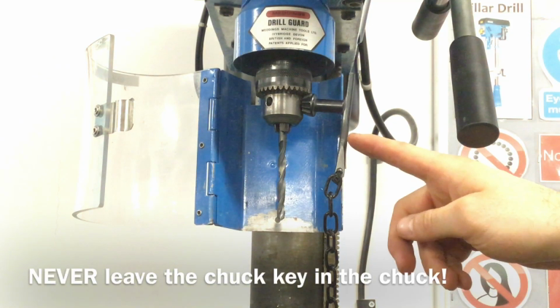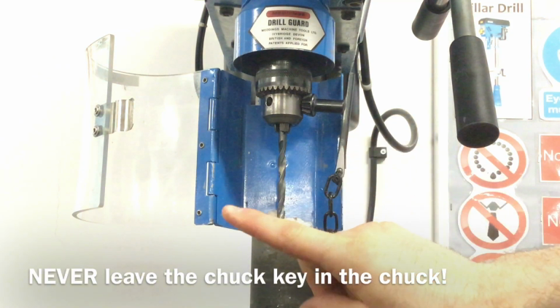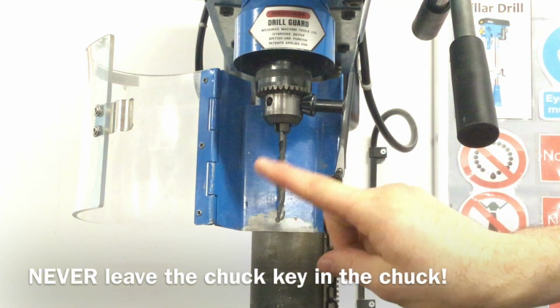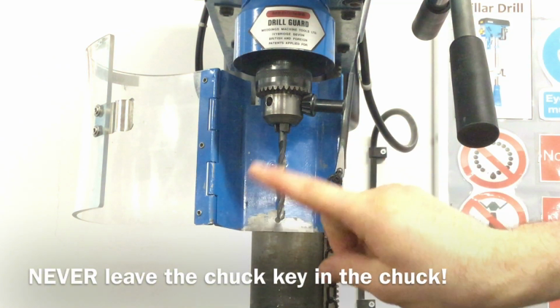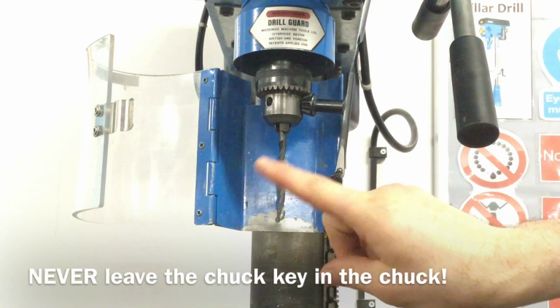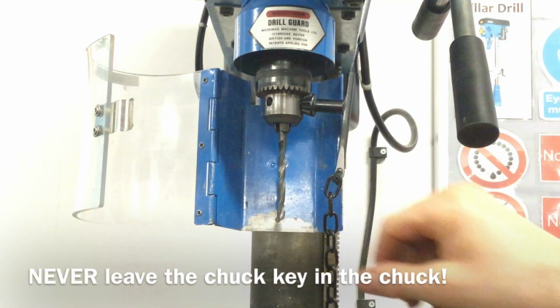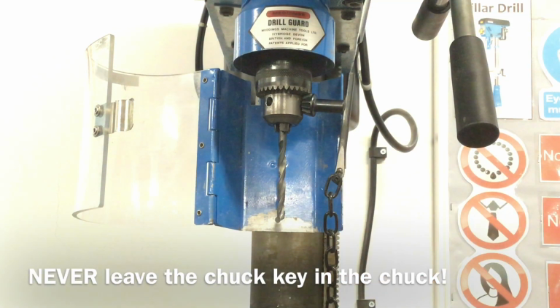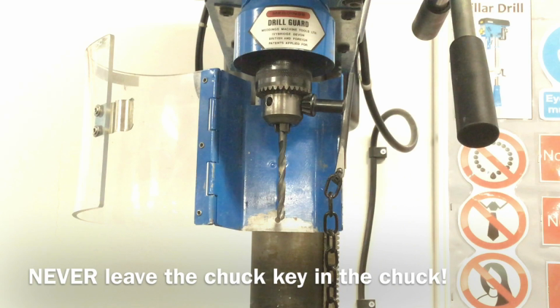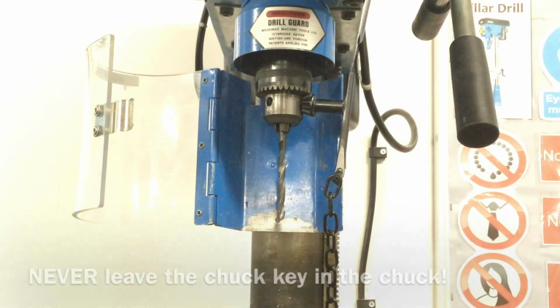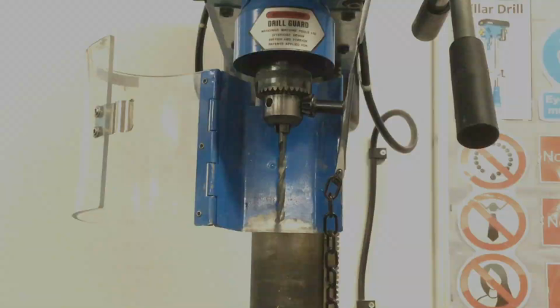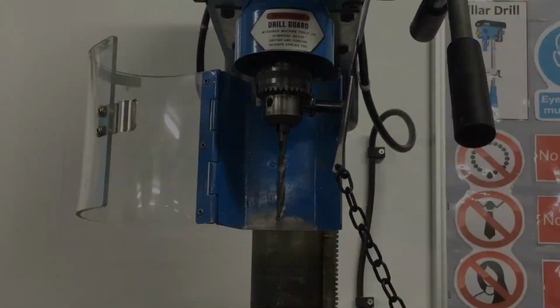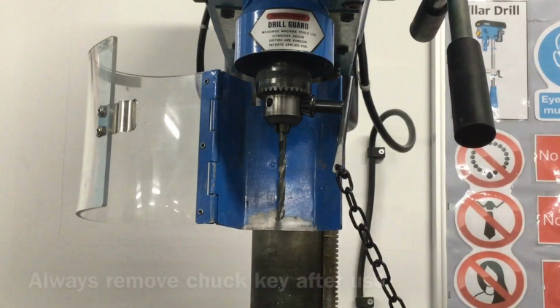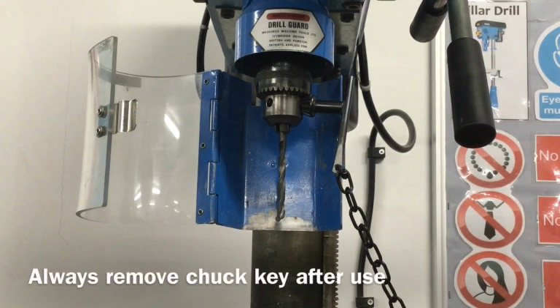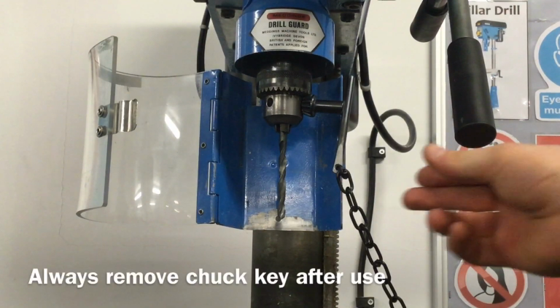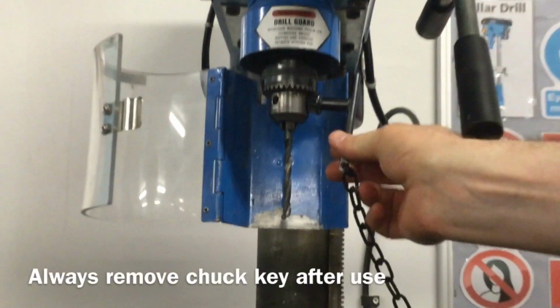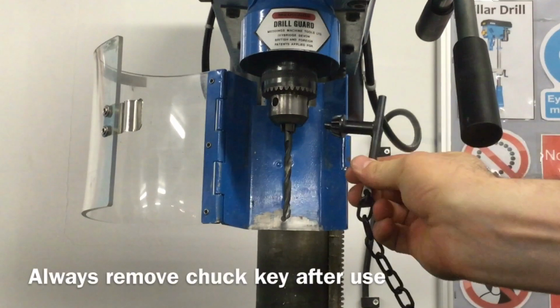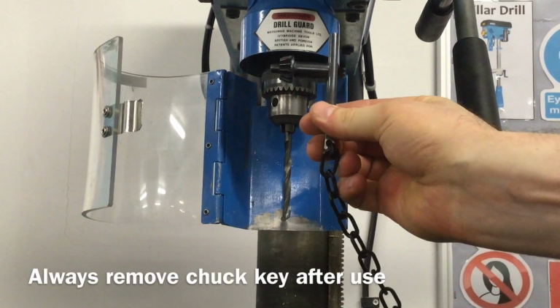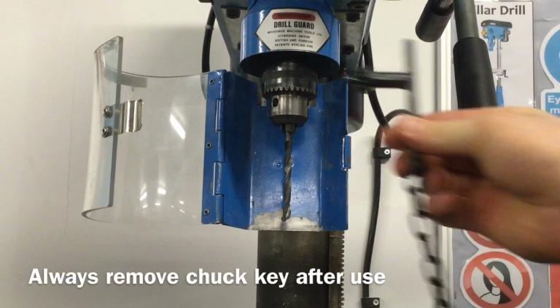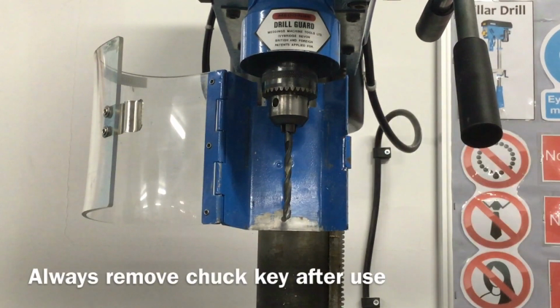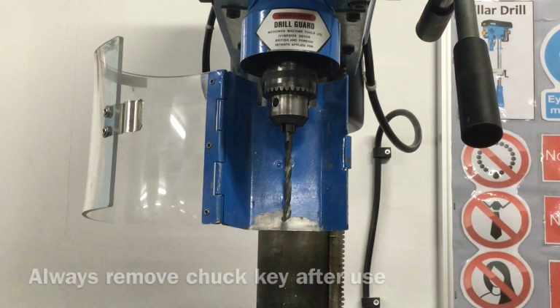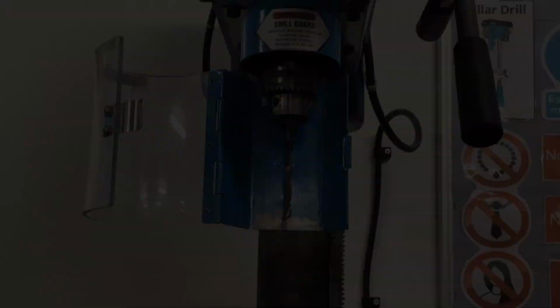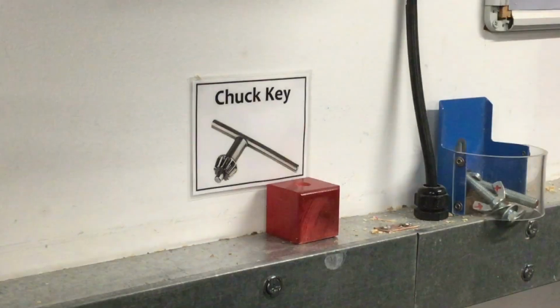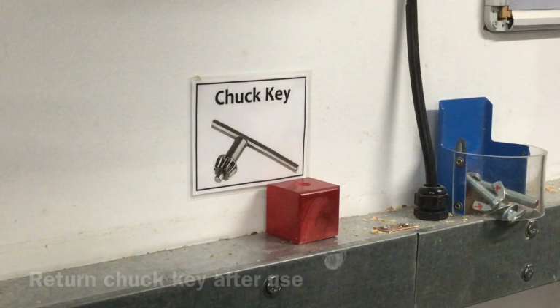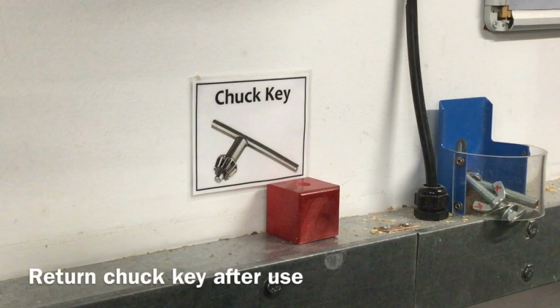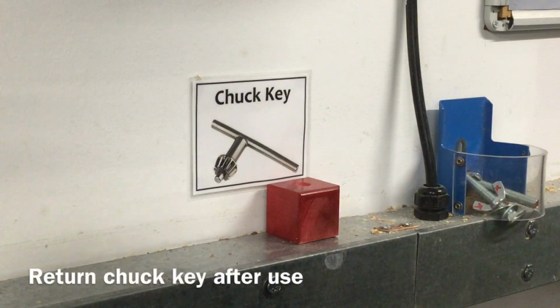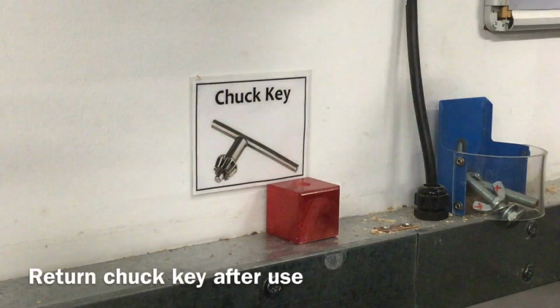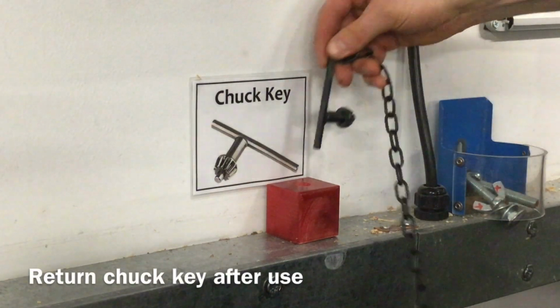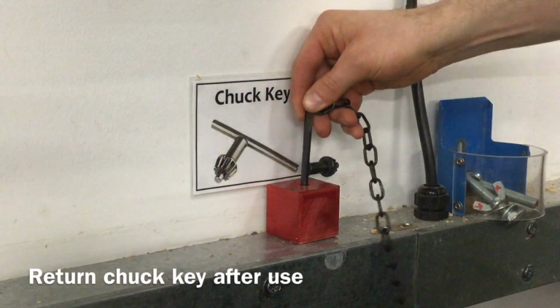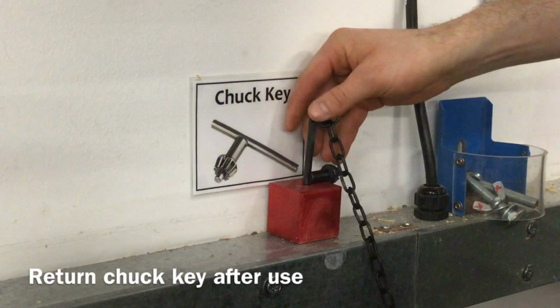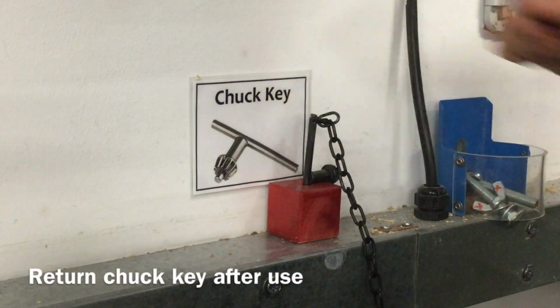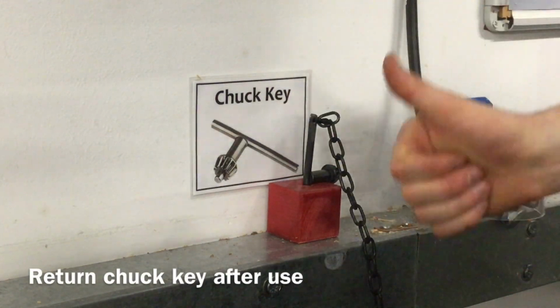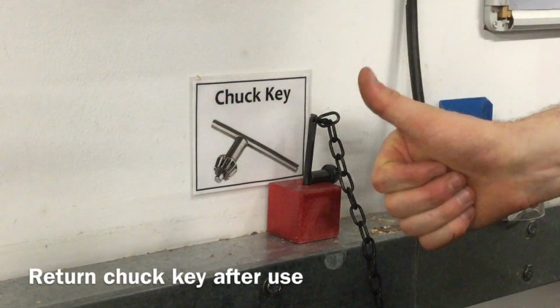Never leave the chuck key in the three-jaw chuck as this can cause serious accidents. Instead, remove it and return it to a safe place after using it.